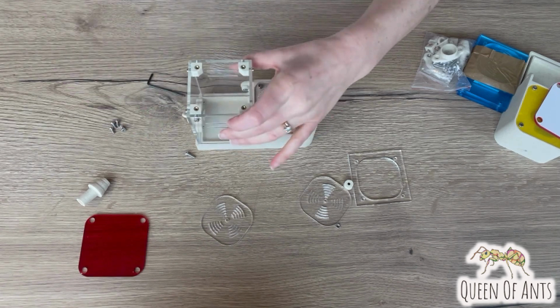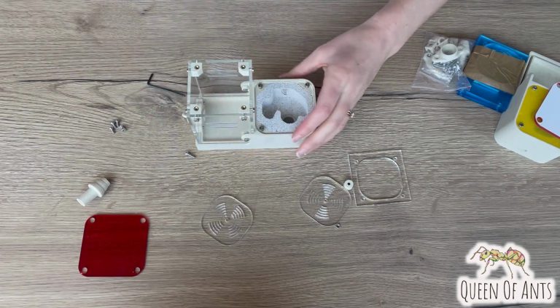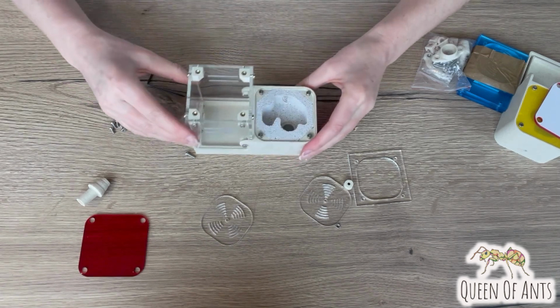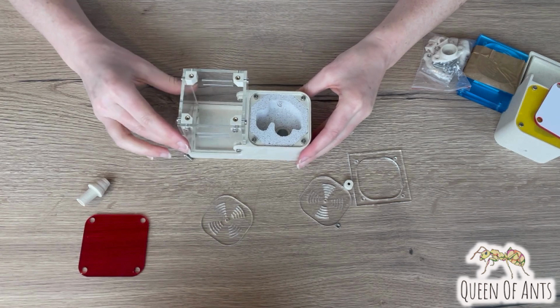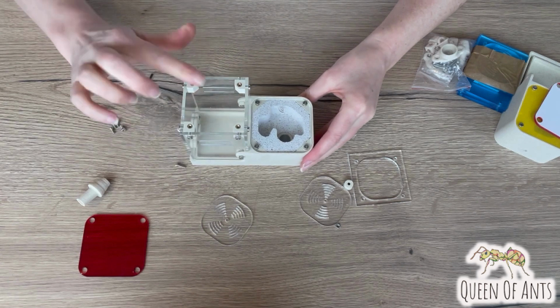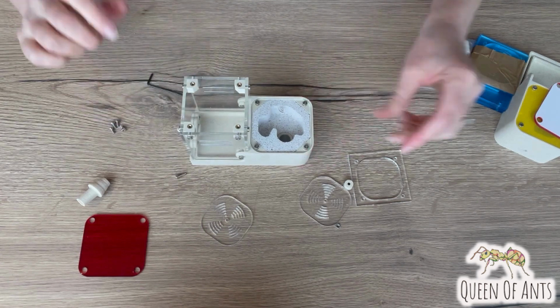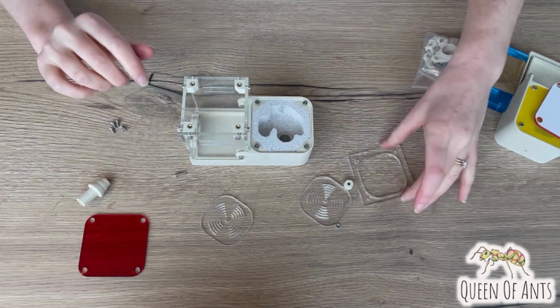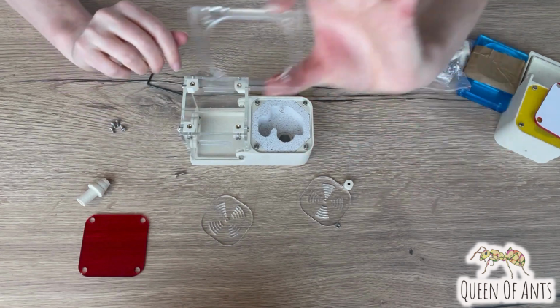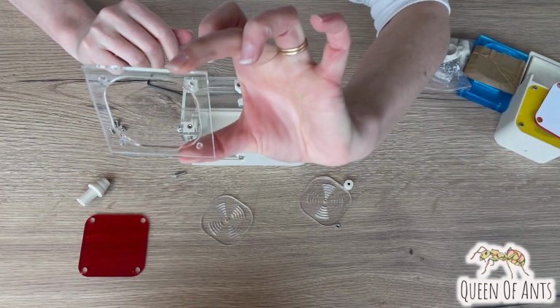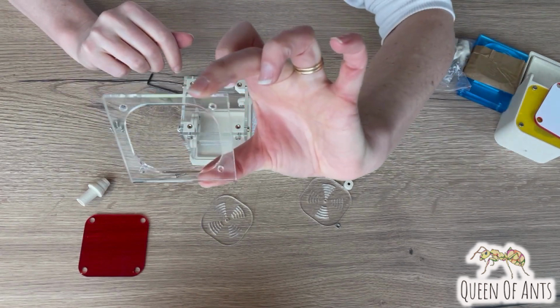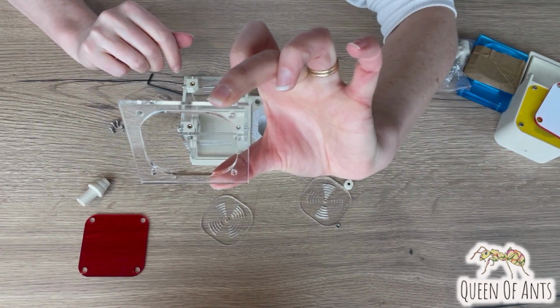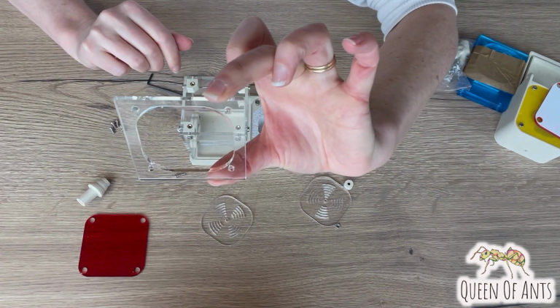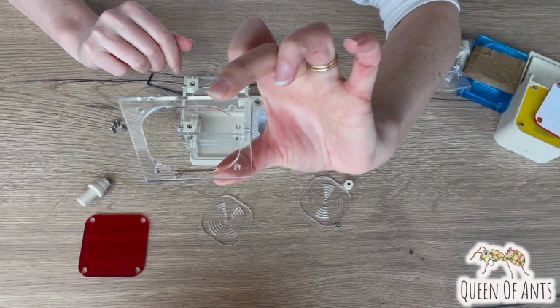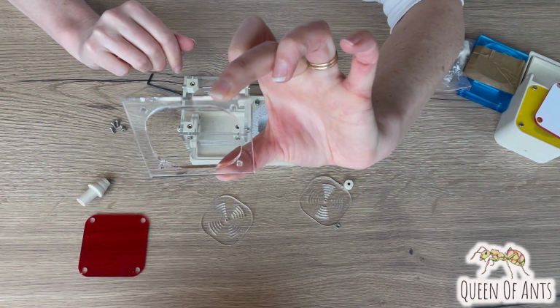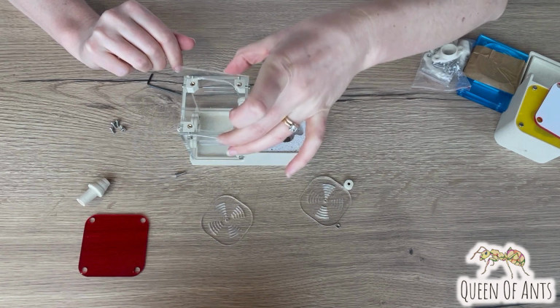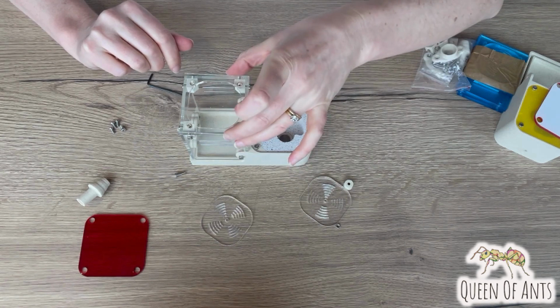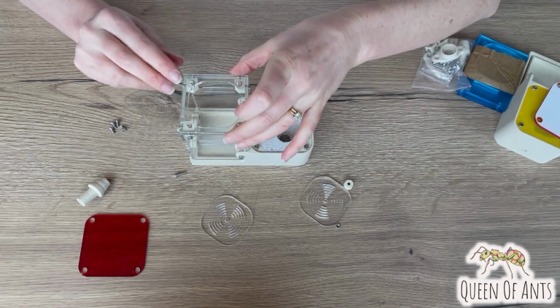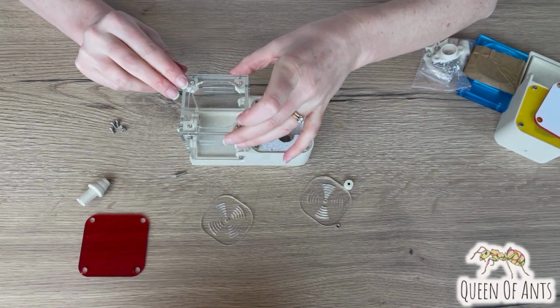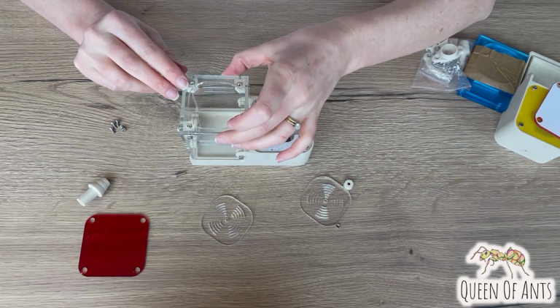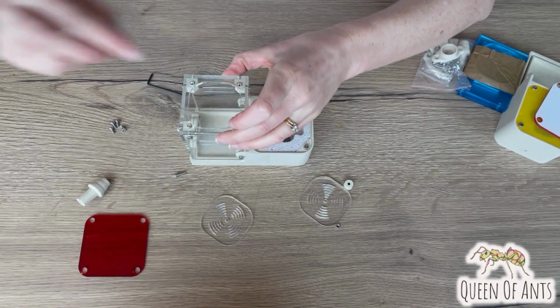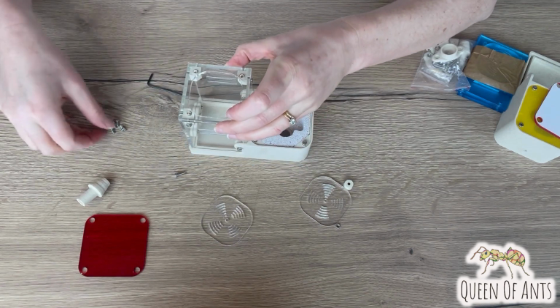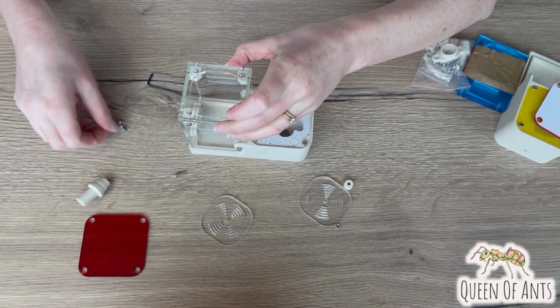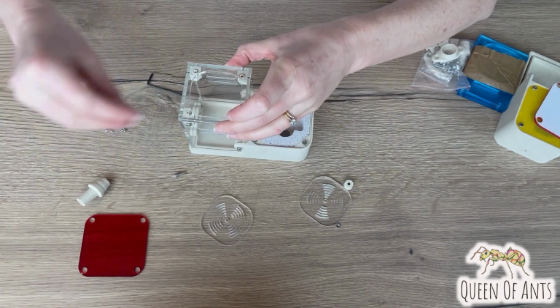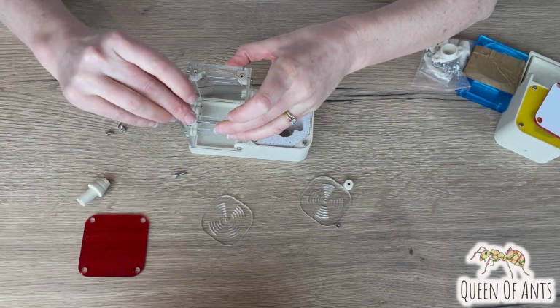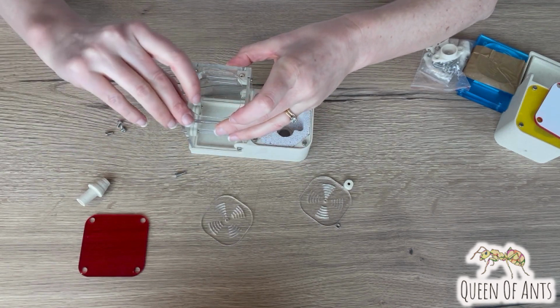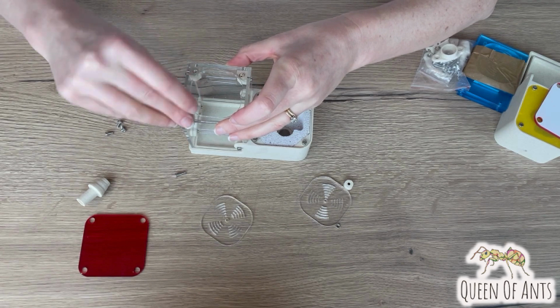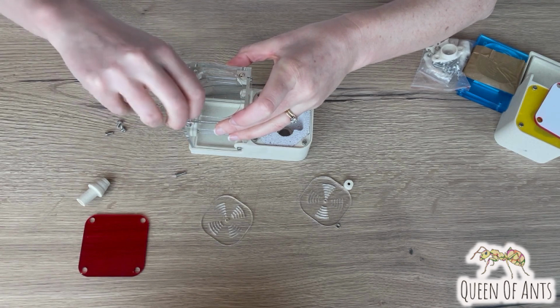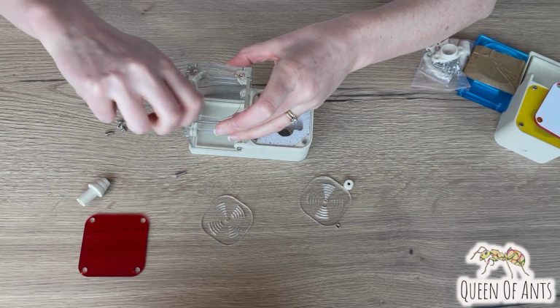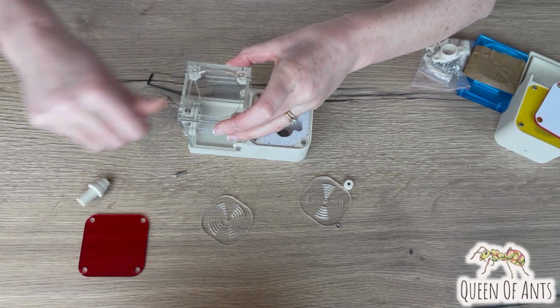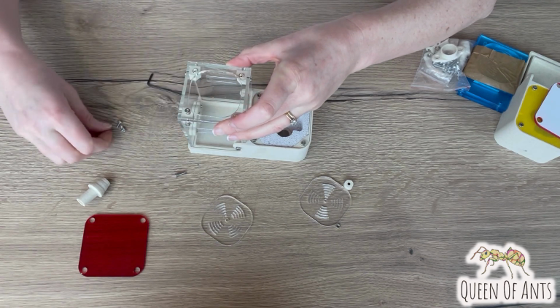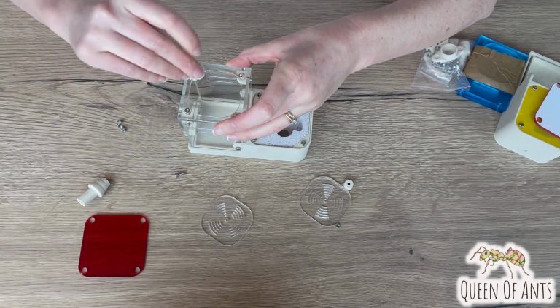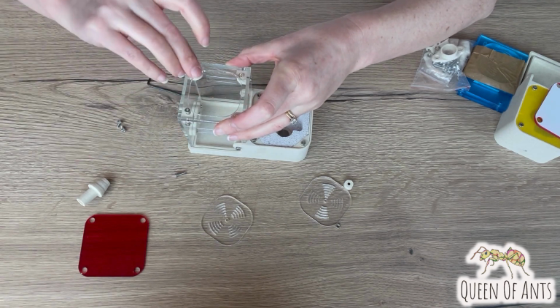Once that's done it's time to put the roof on. Take this acrylic piece and place it on top, then simply attach that with another short bolt — just gently nip them in to start with.